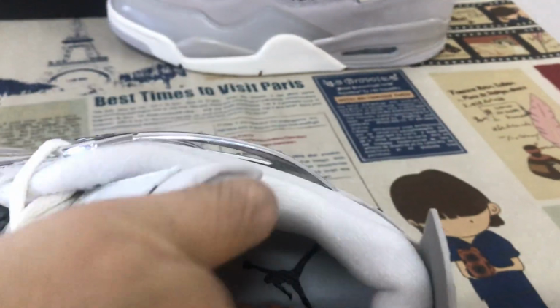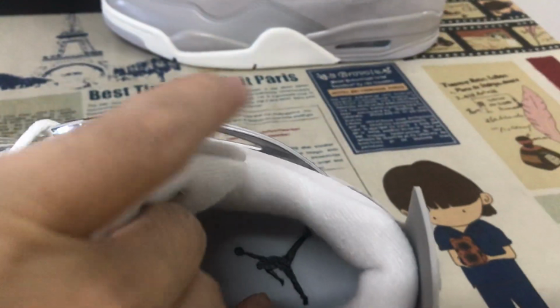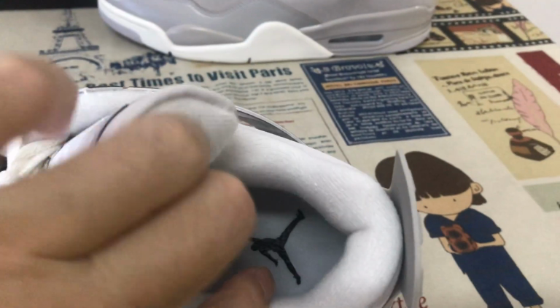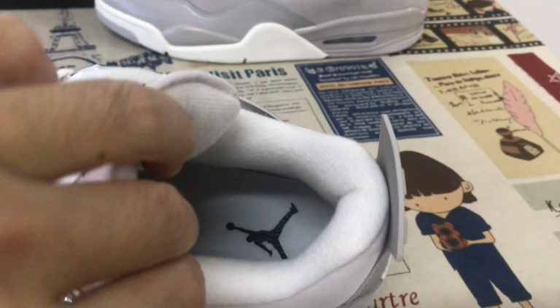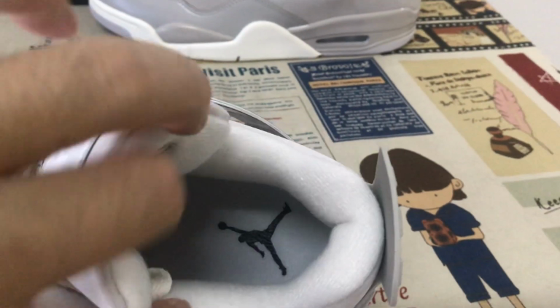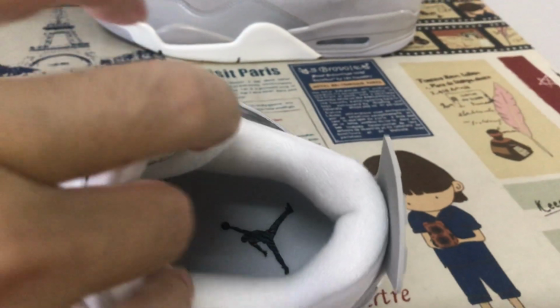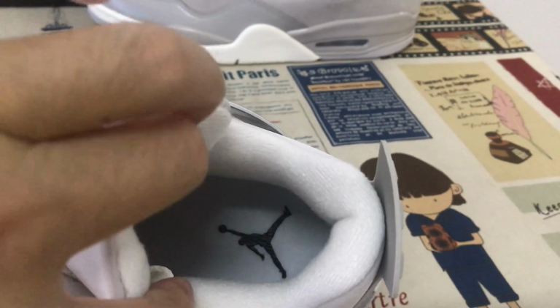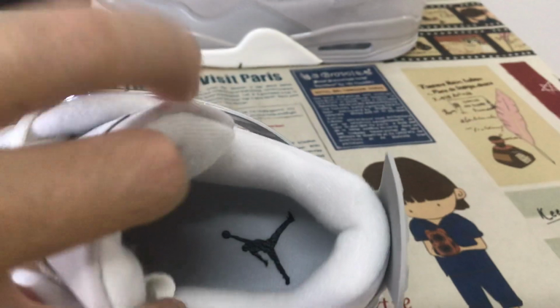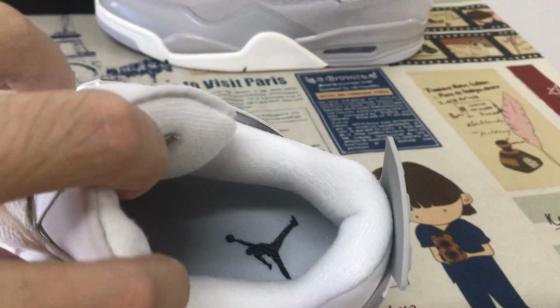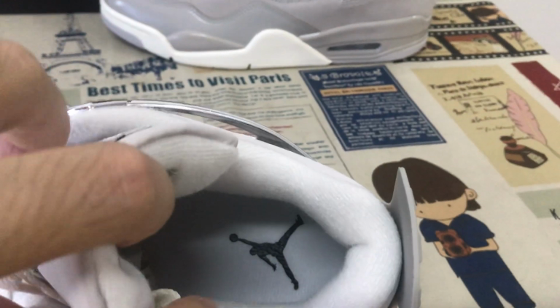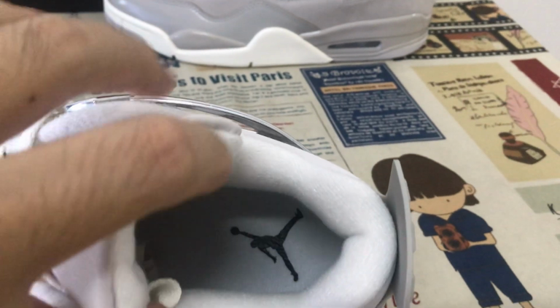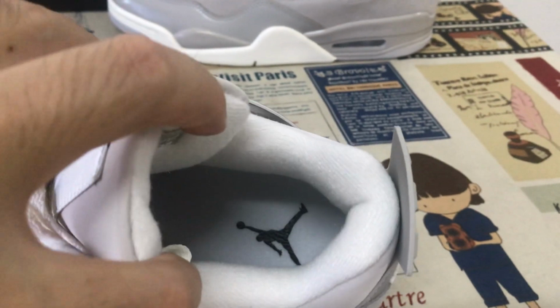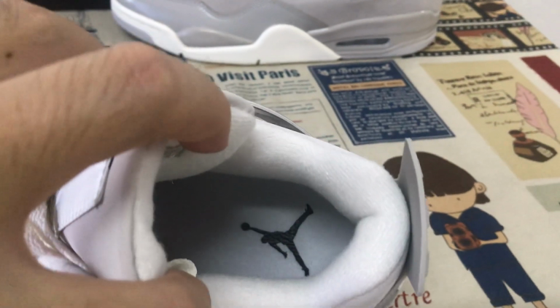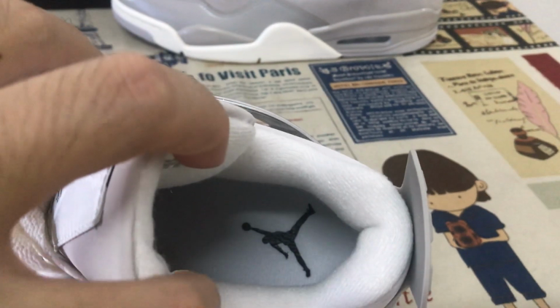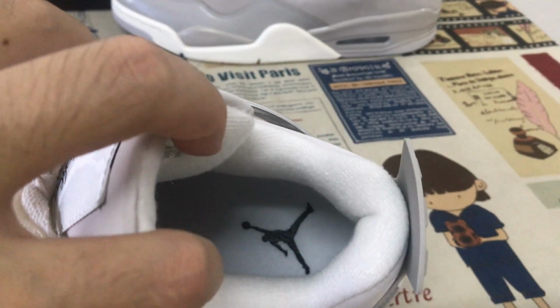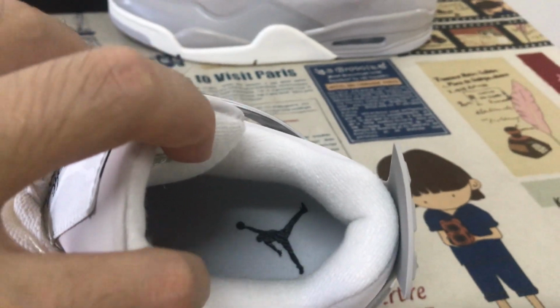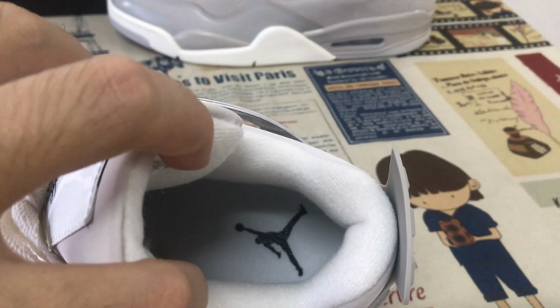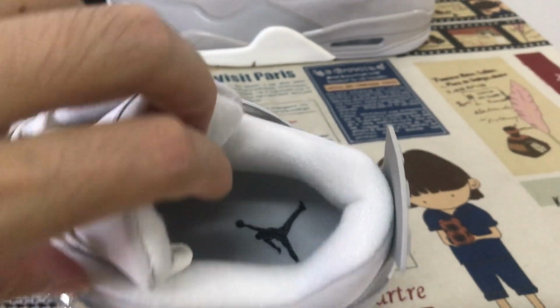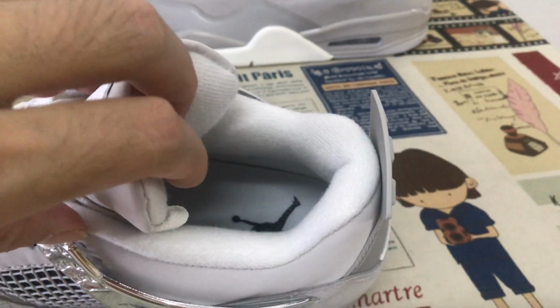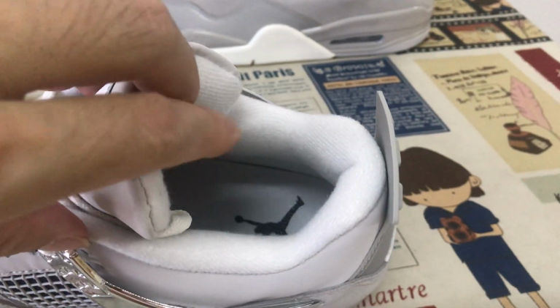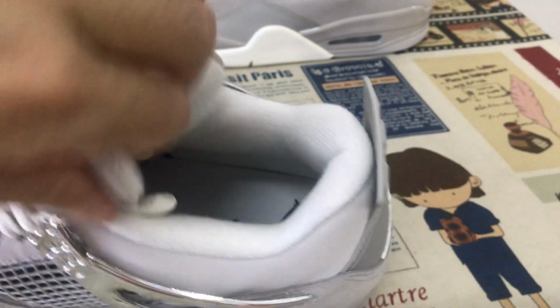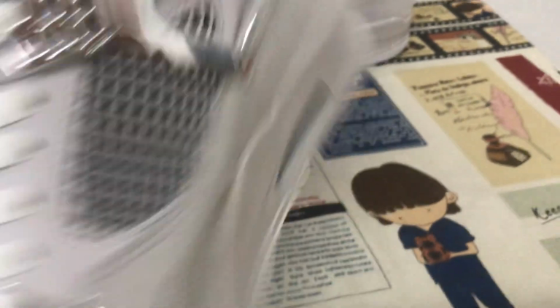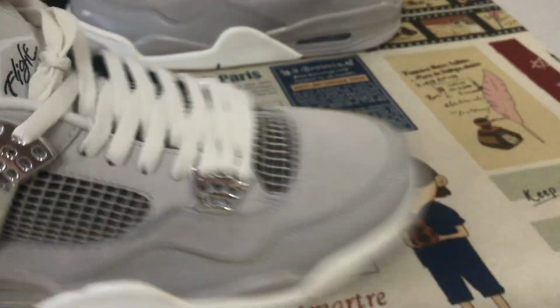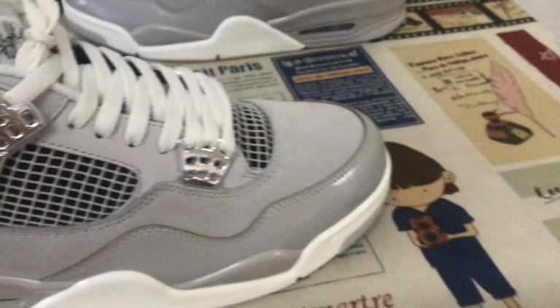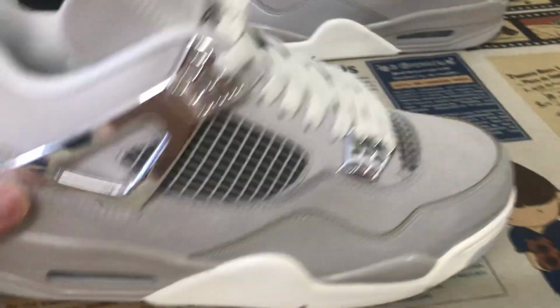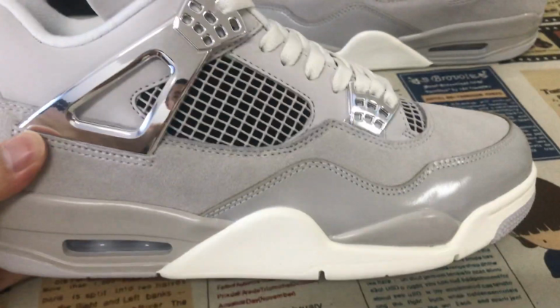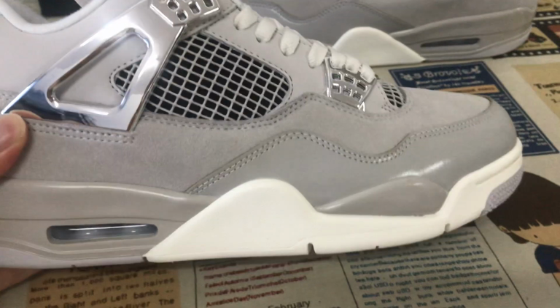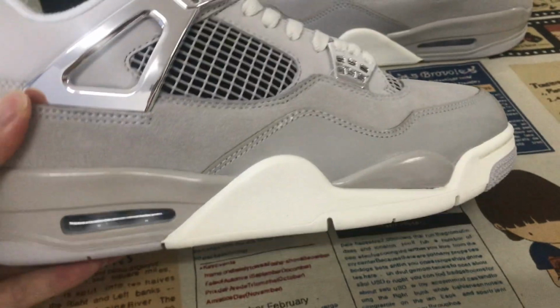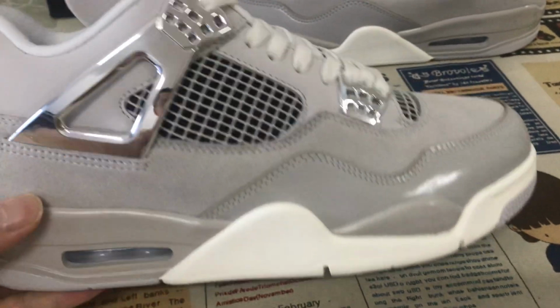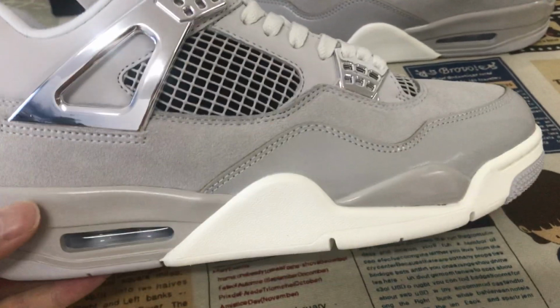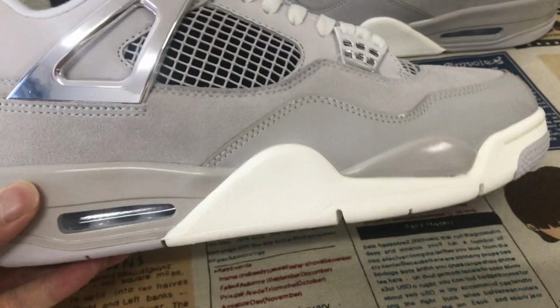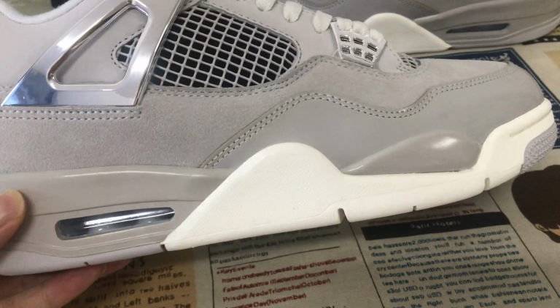Tongue lining, and the inner sole on the middle with the black genuine logo on the inner sole. Gray color.